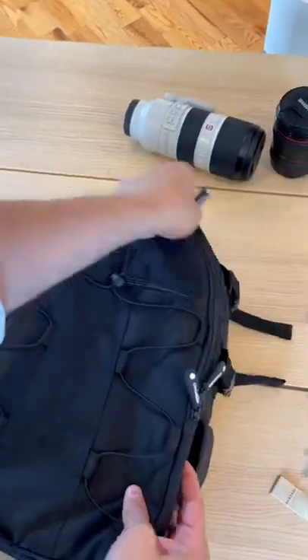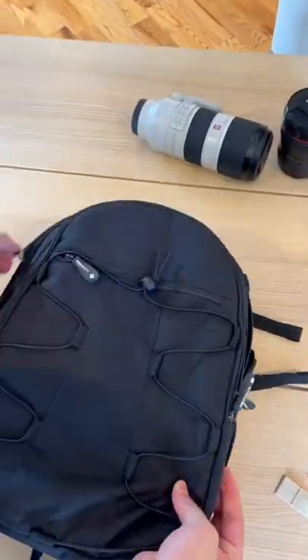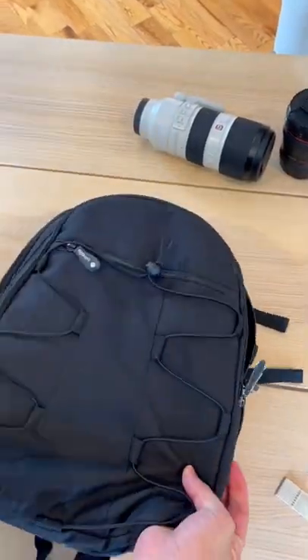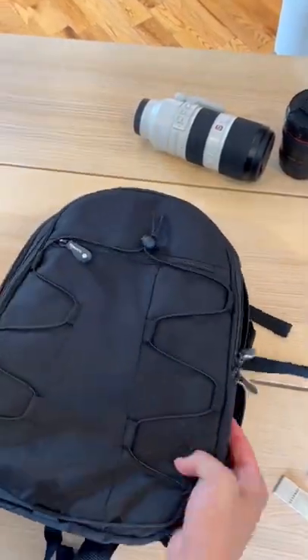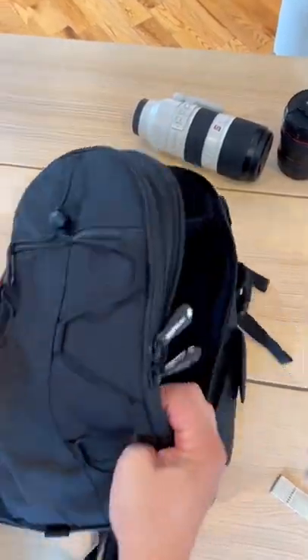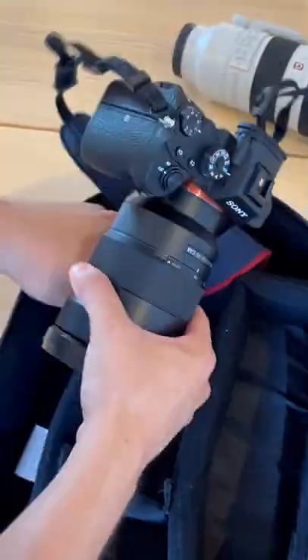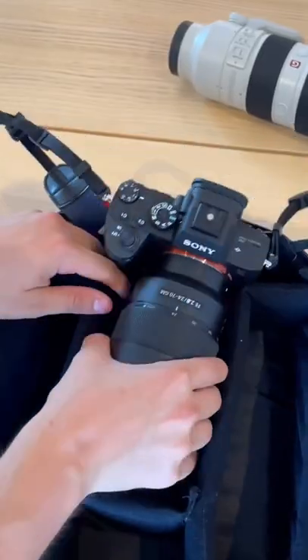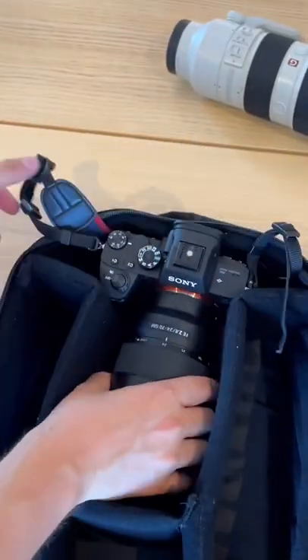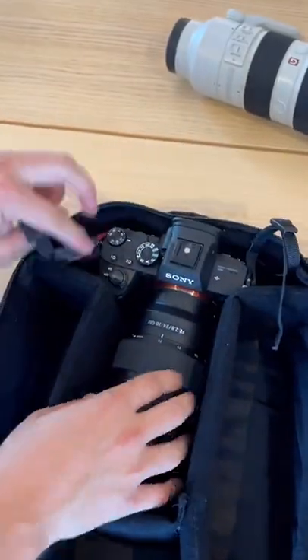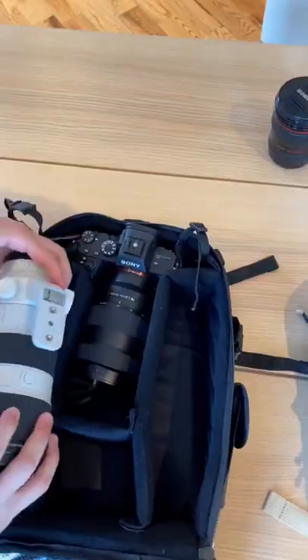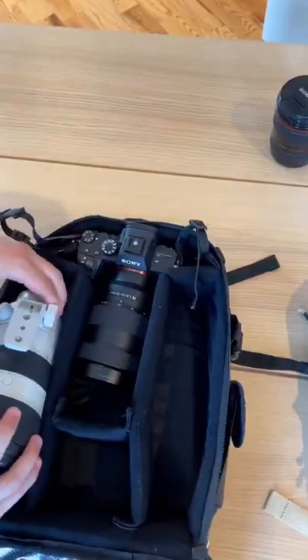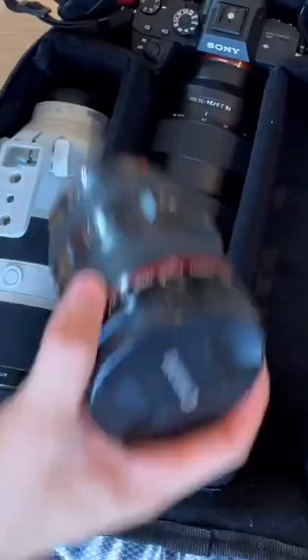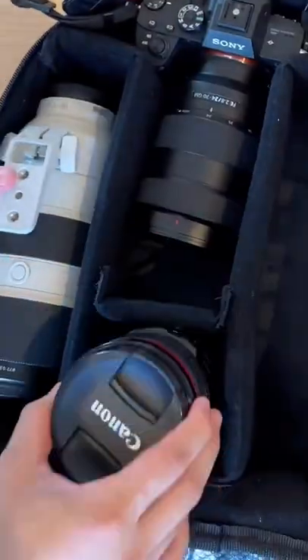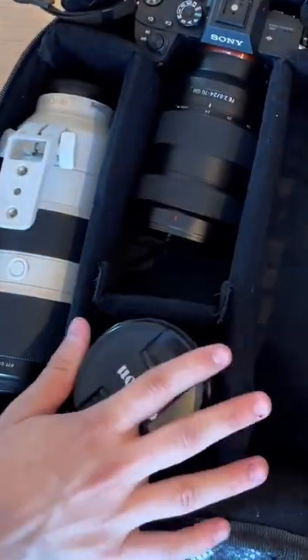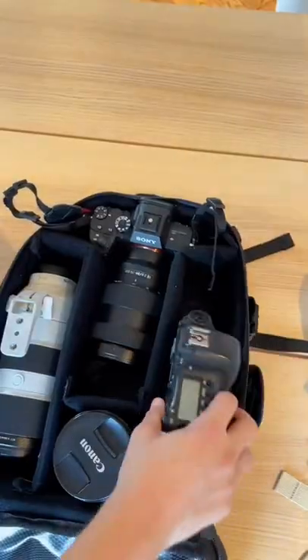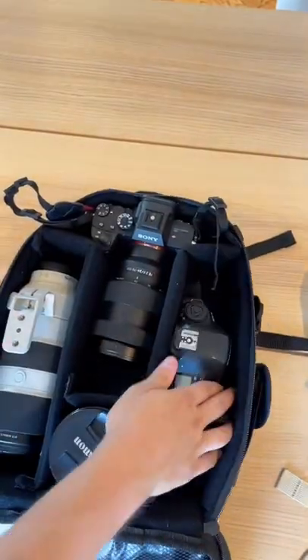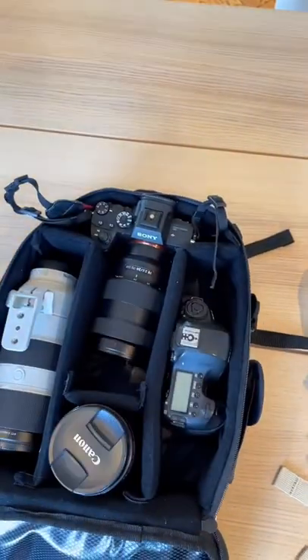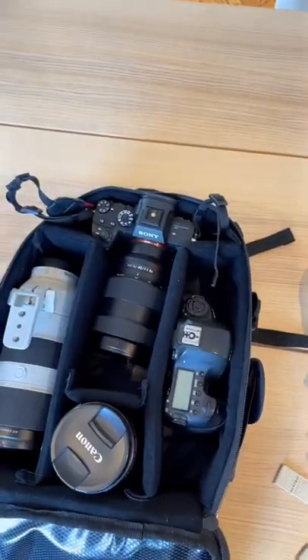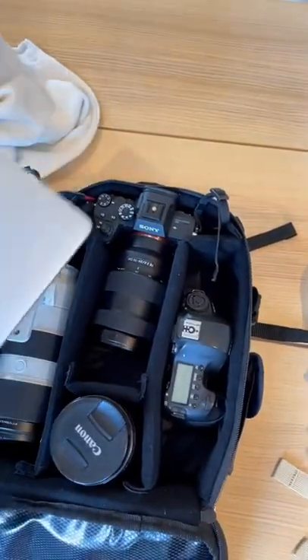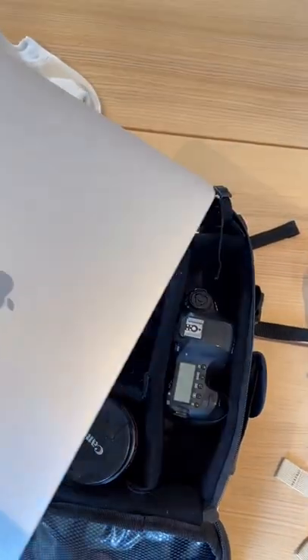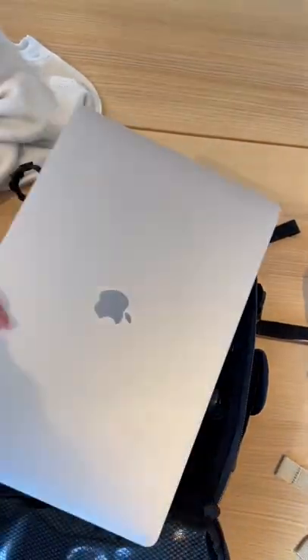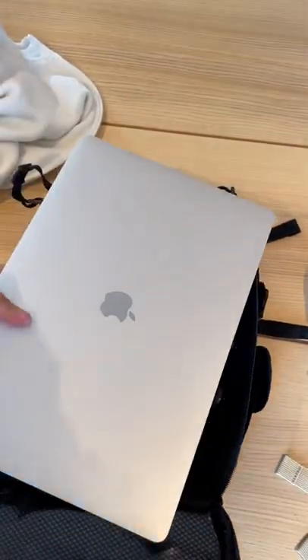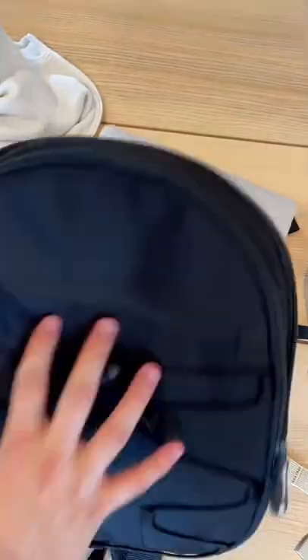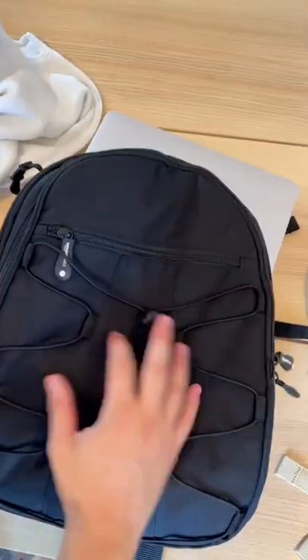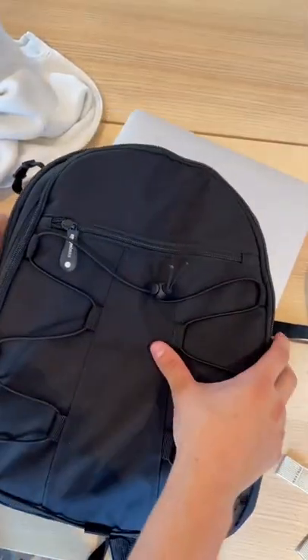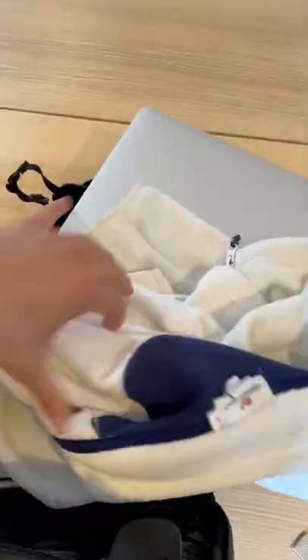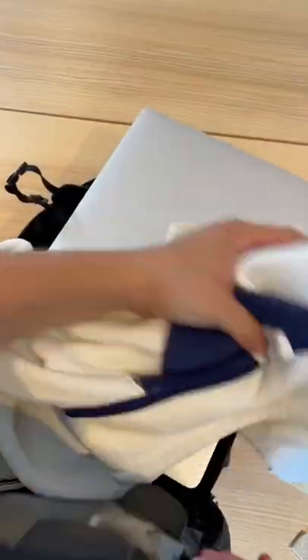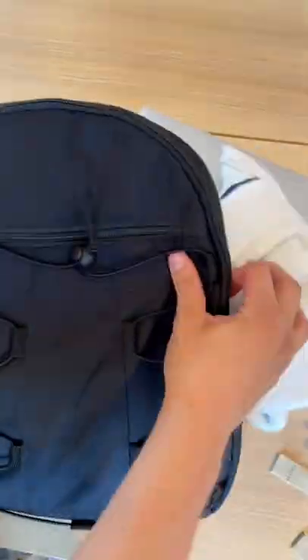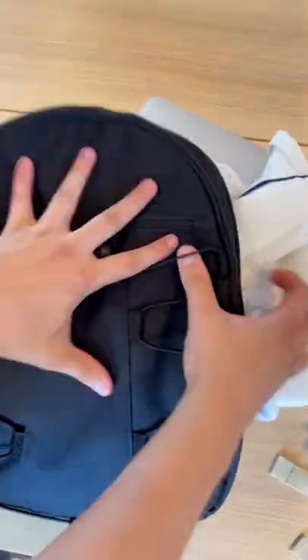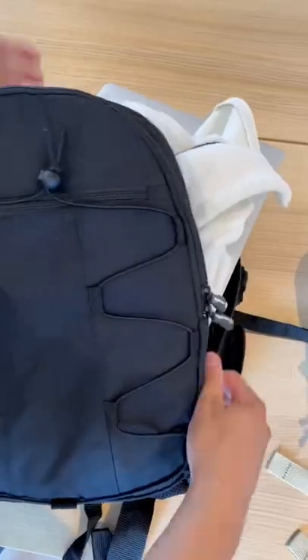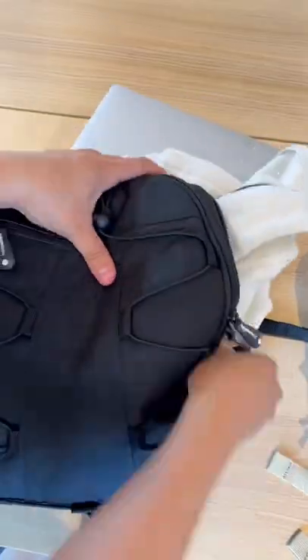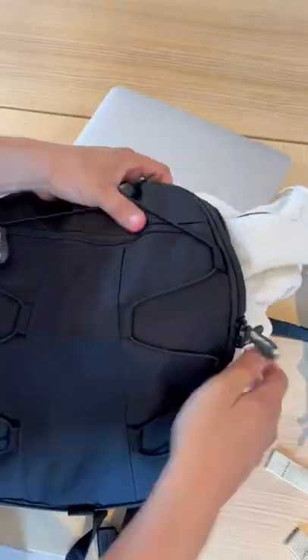First up, the generic backpack. Putting in our camera, huge lens, another lens, and an extra camera body. I thought I could have brought my laptop and sweater too, but it looks like I'll have to carry an extra bag to do that.